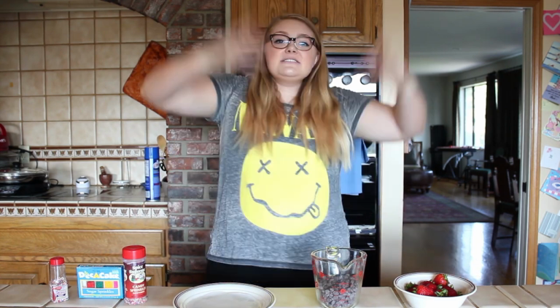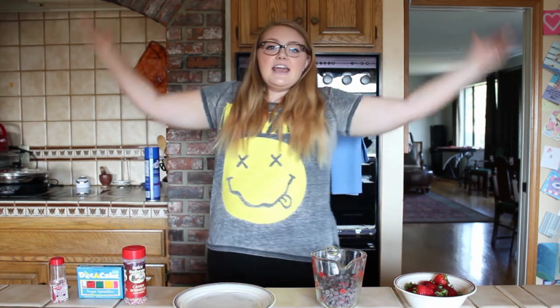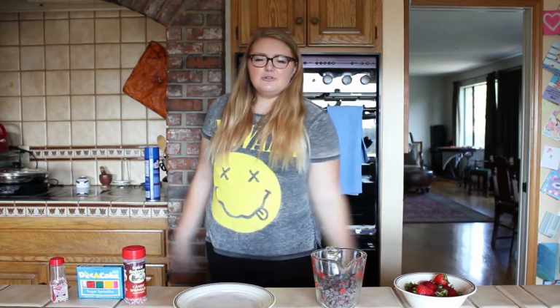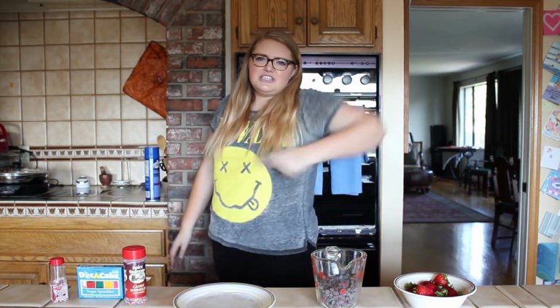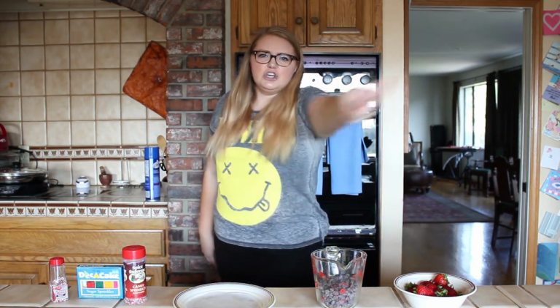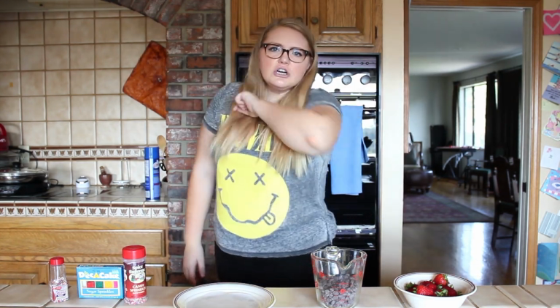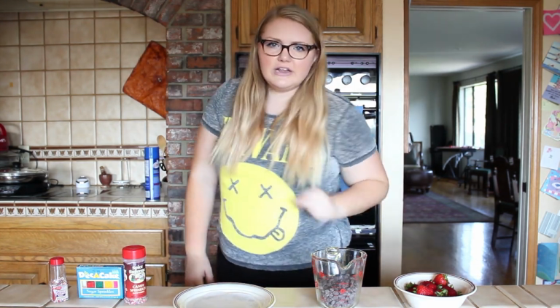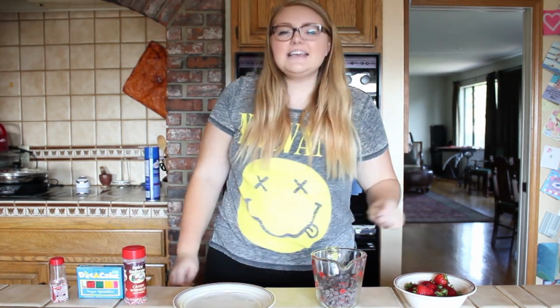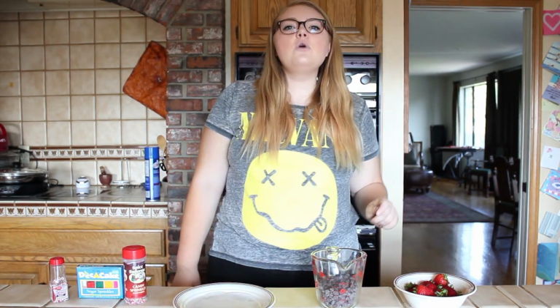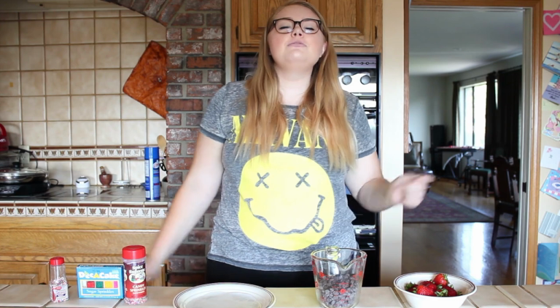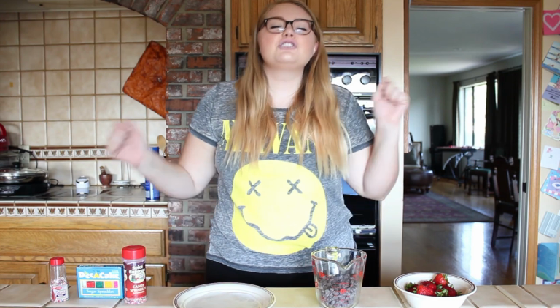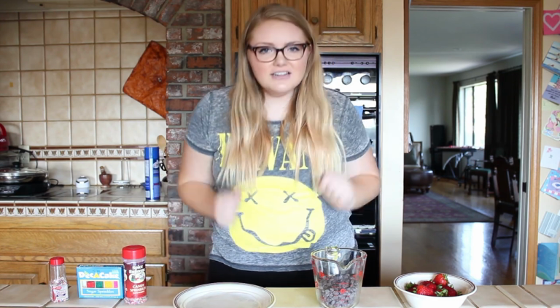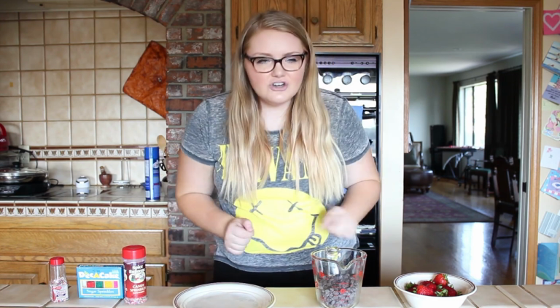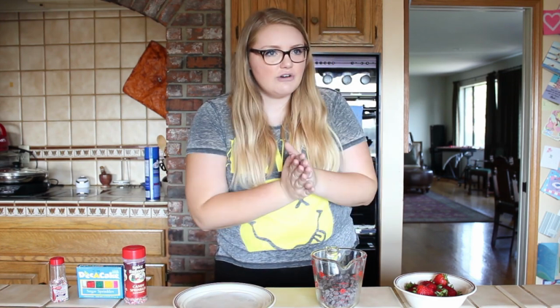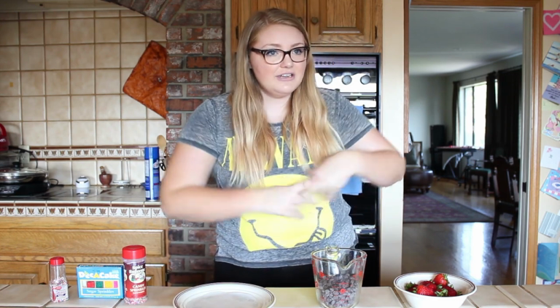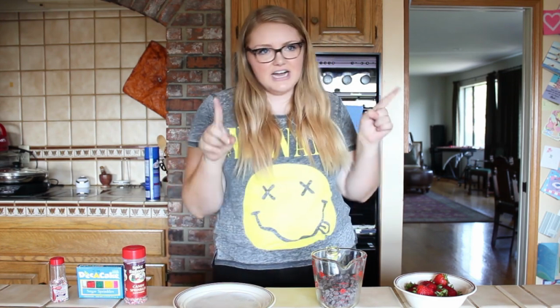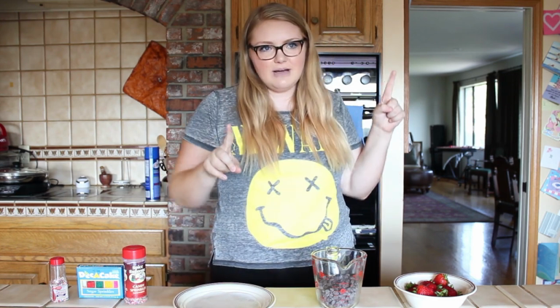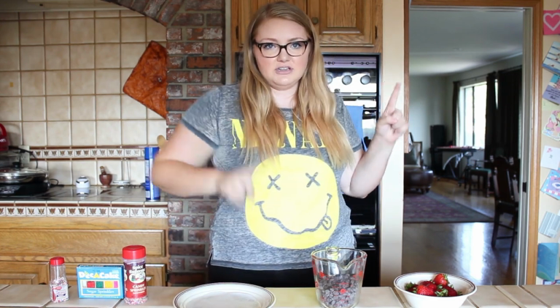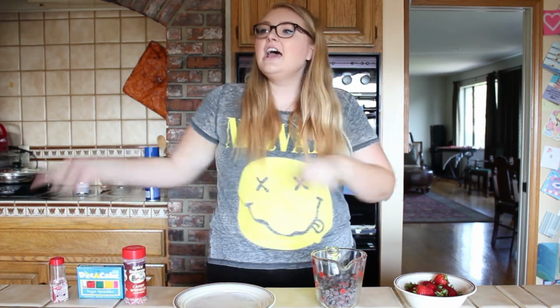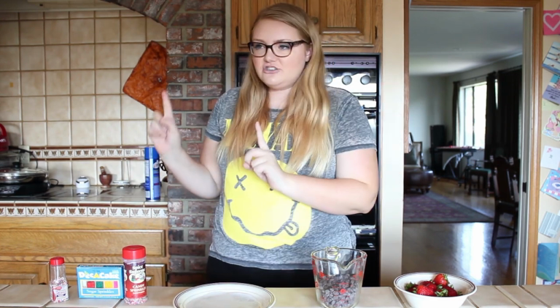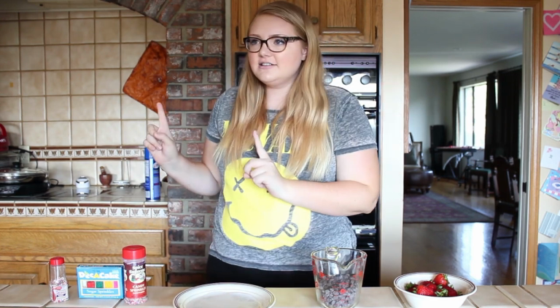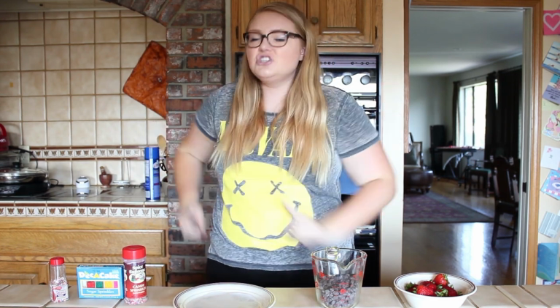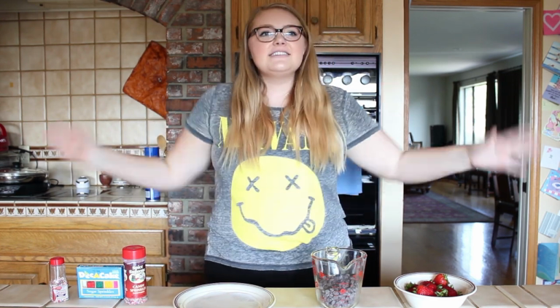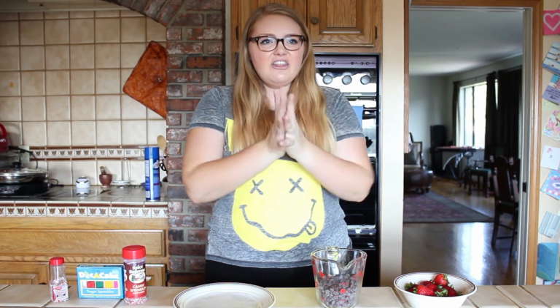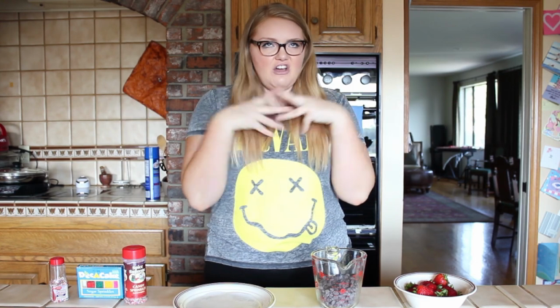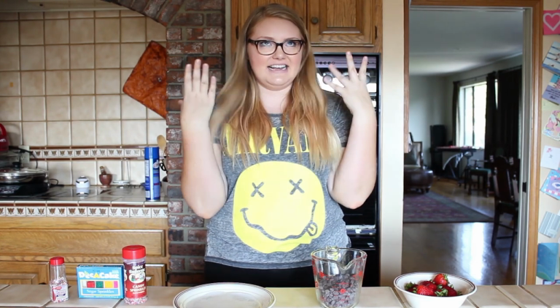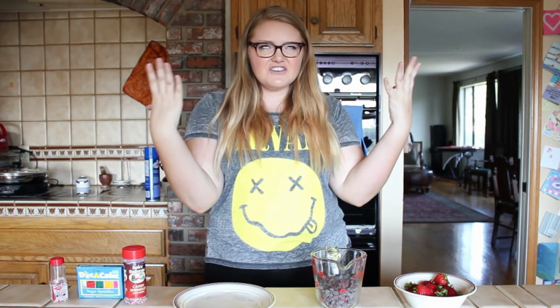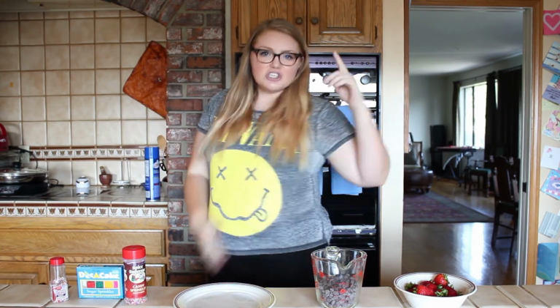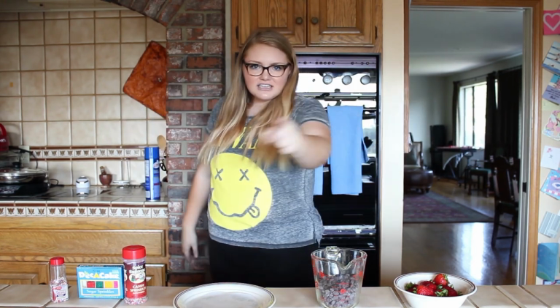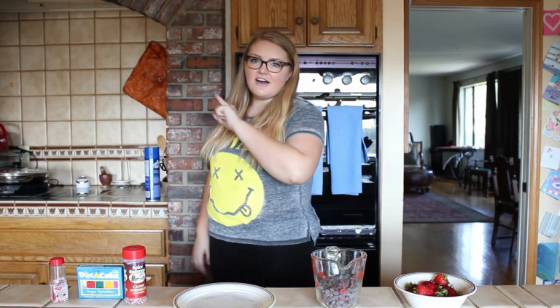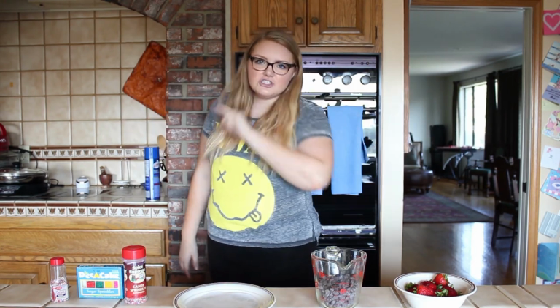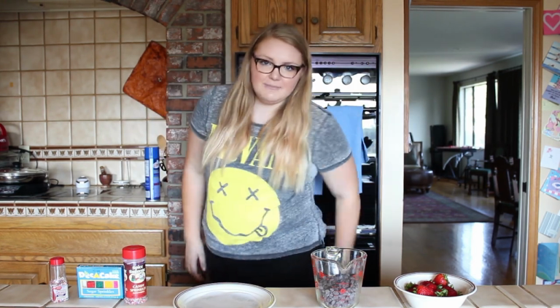Today I'm going to be teaching you cool cats how to make chocolate covered strawberries, because strawberries are delicious and chocolate is delicious, and together they are magnificent chocolate covered strawberries.